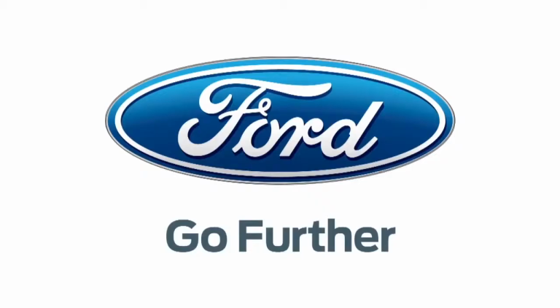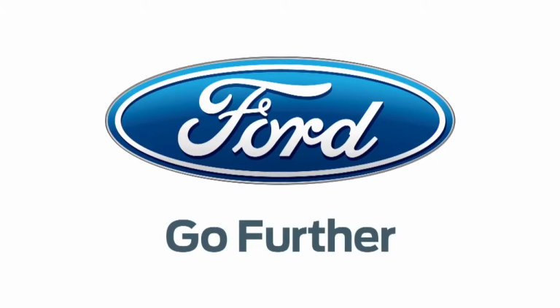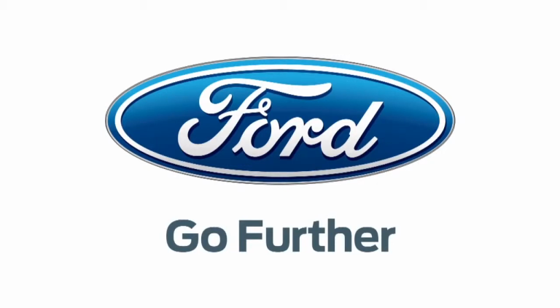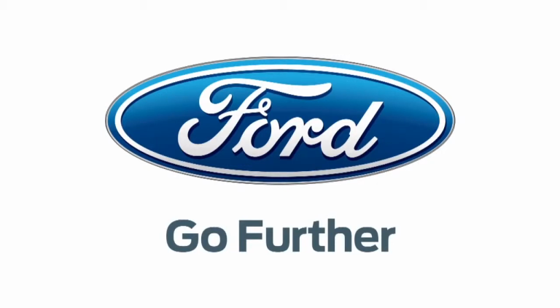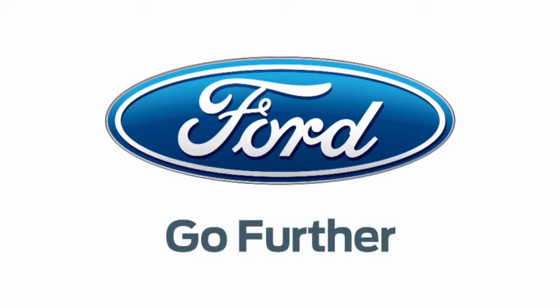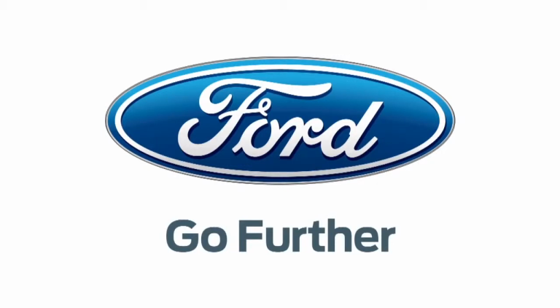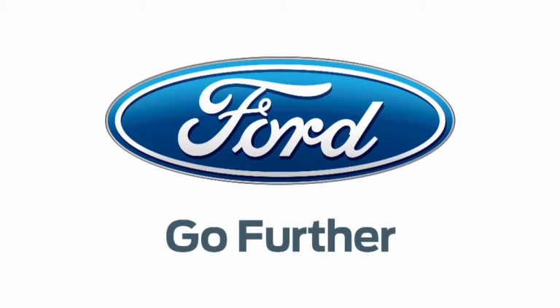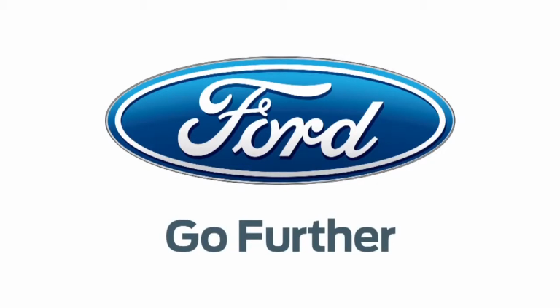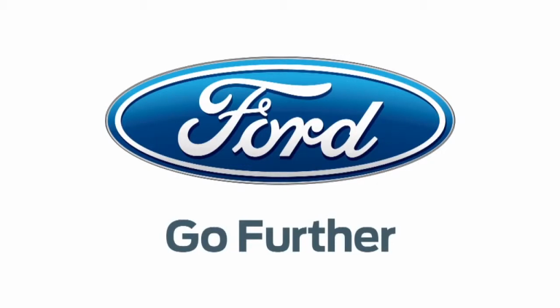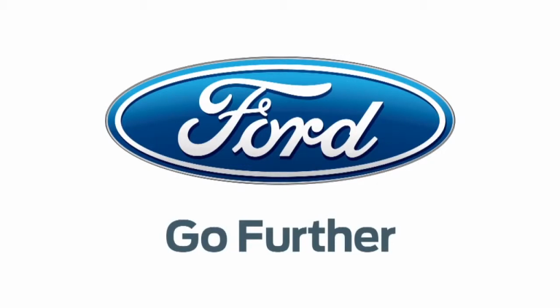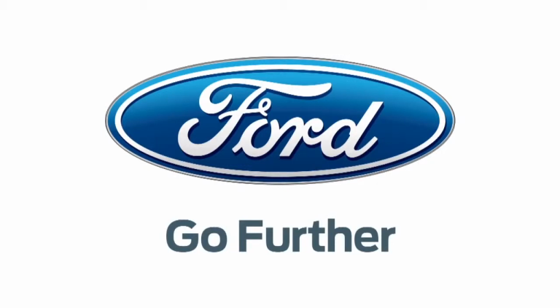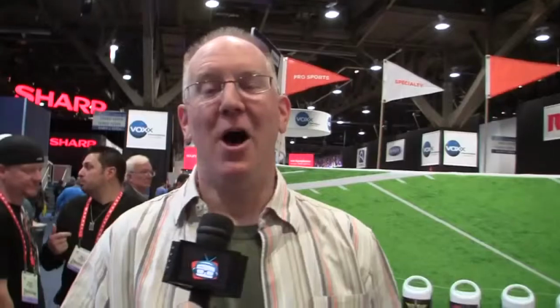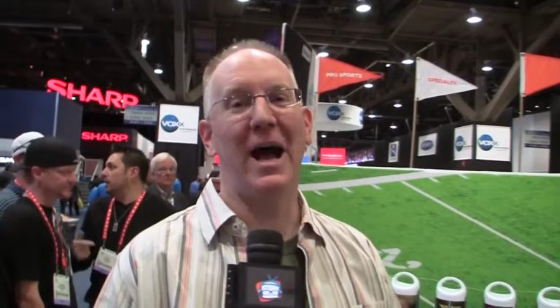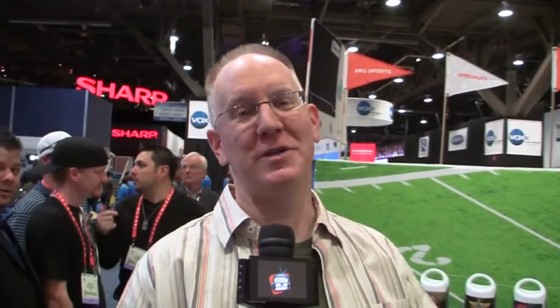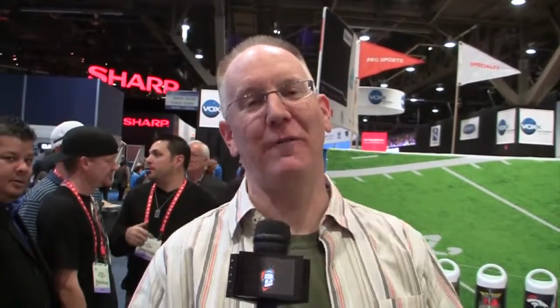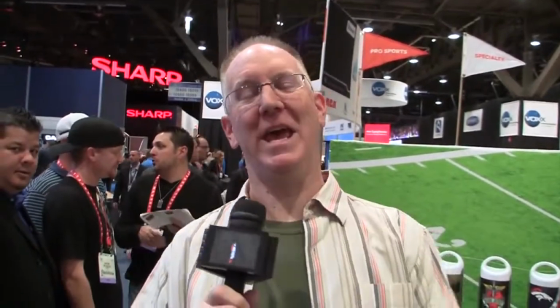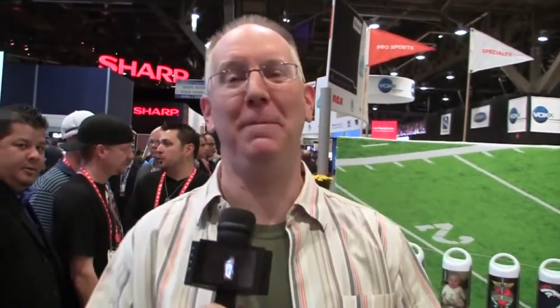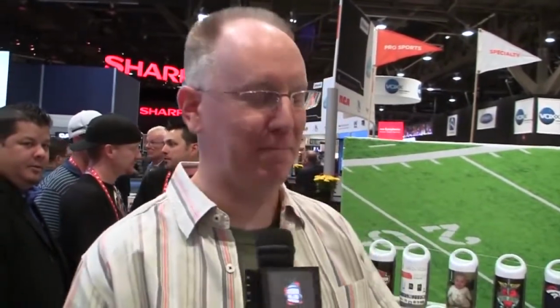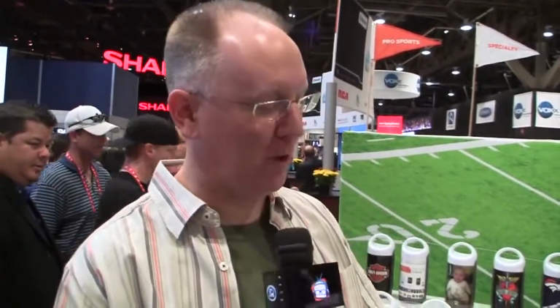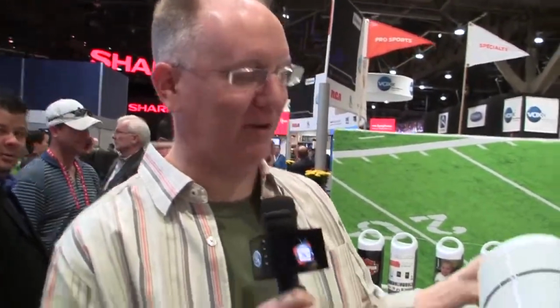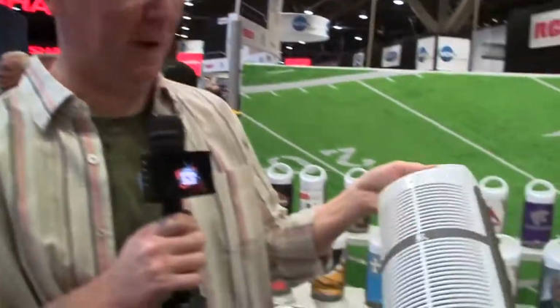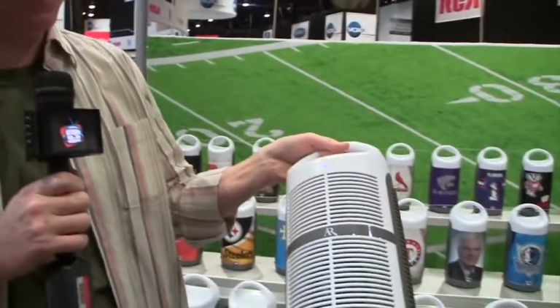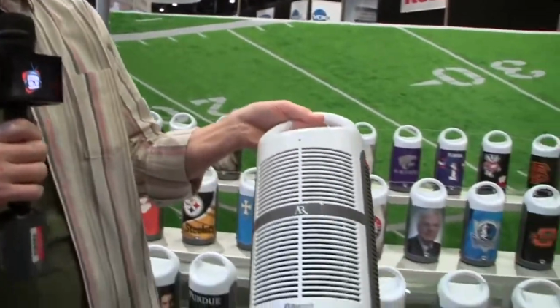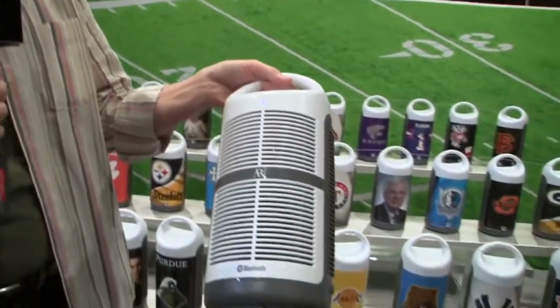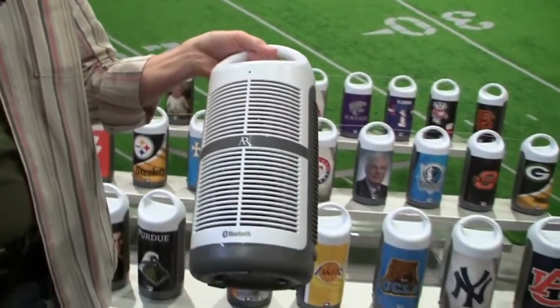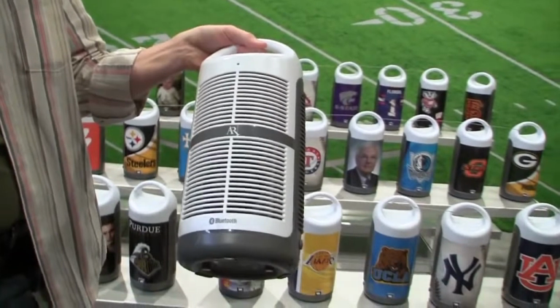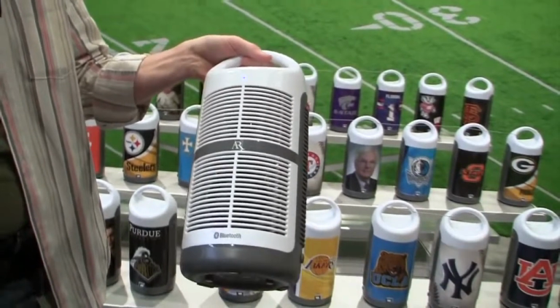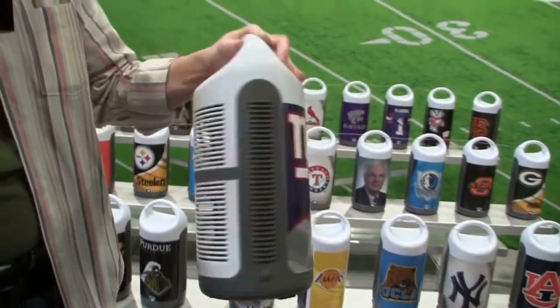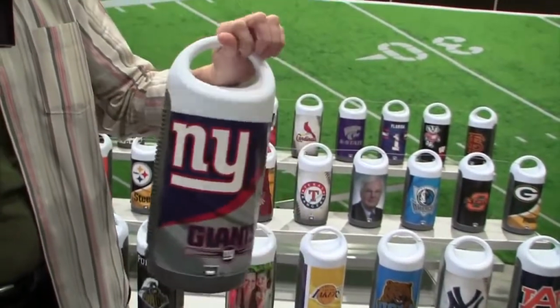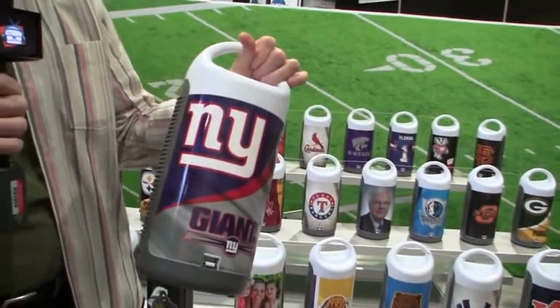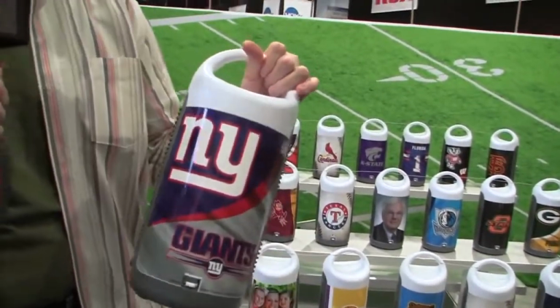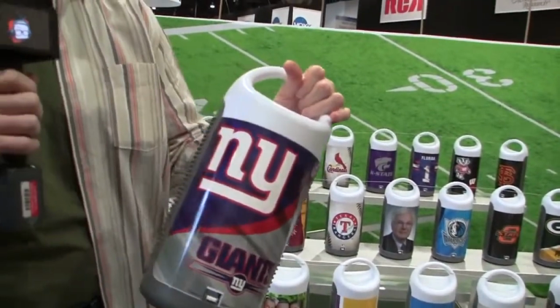Powered by the 2013 C-MAX, the official car of CES. Okay guys, we're going to start off with the MVP portable wireless speaker system. This is actually a pretty cool little device — it's about the shape of a little water cooler.